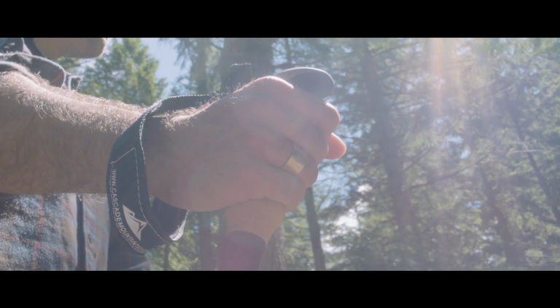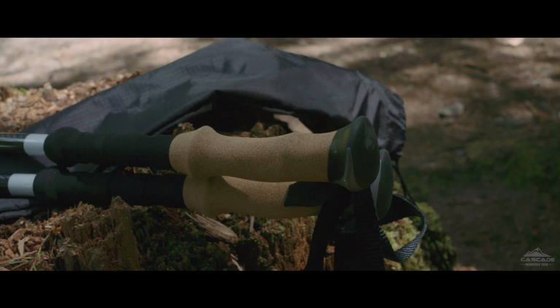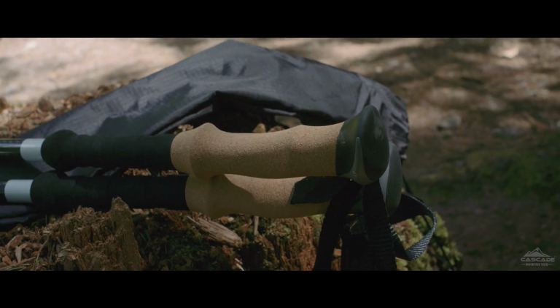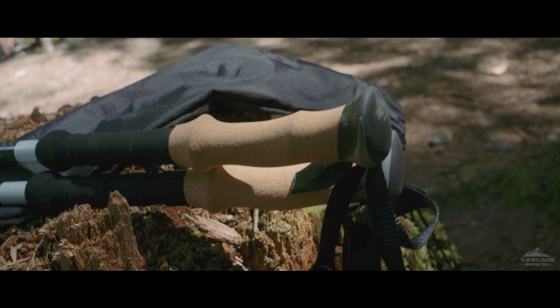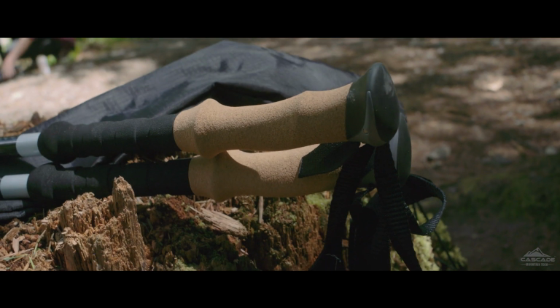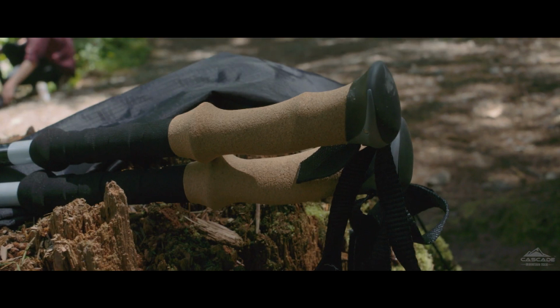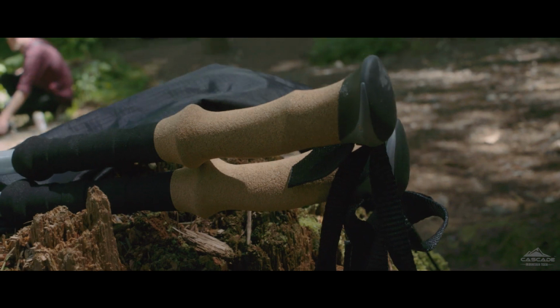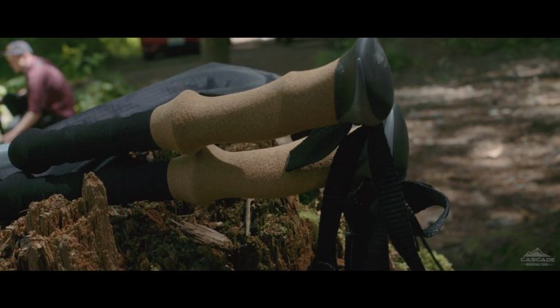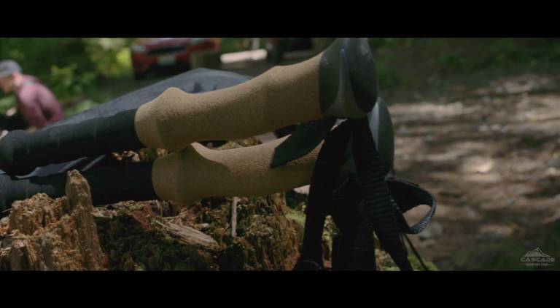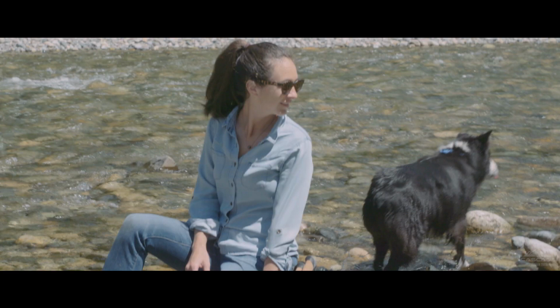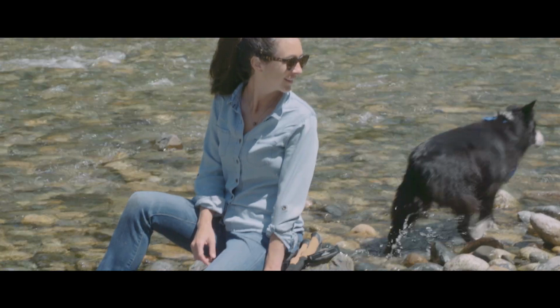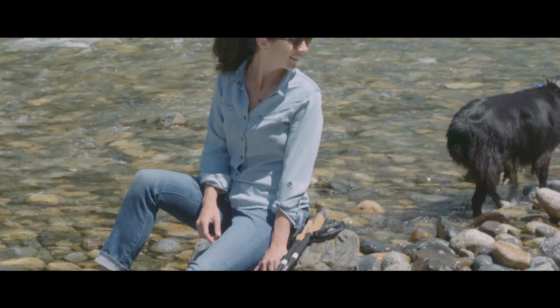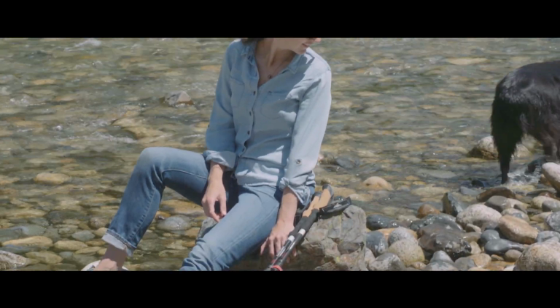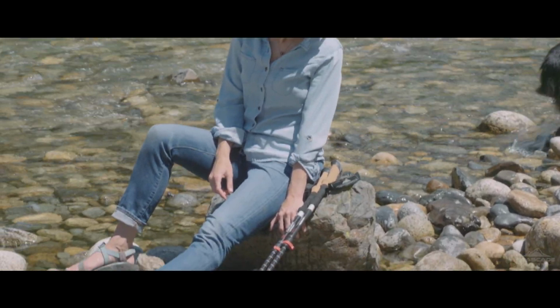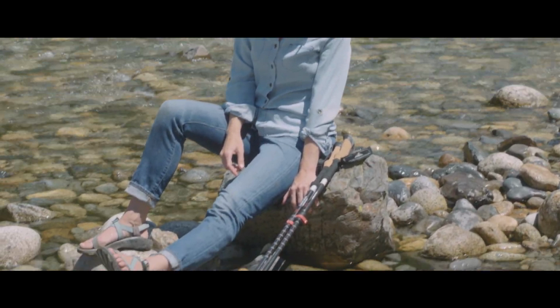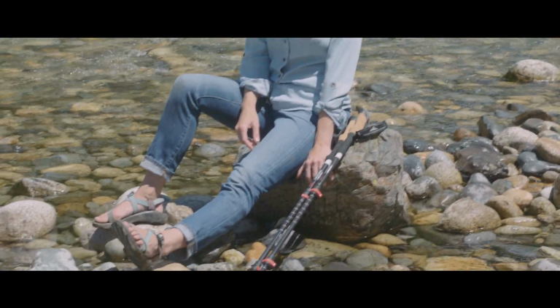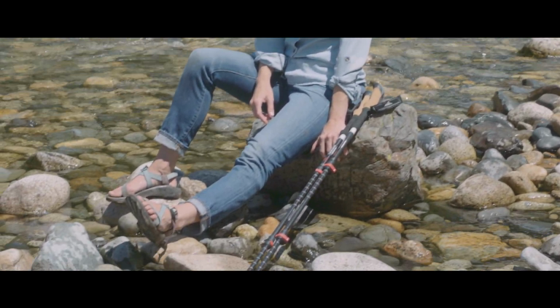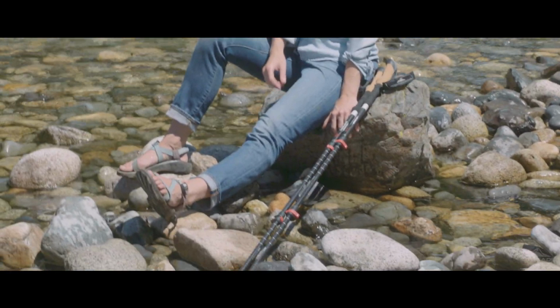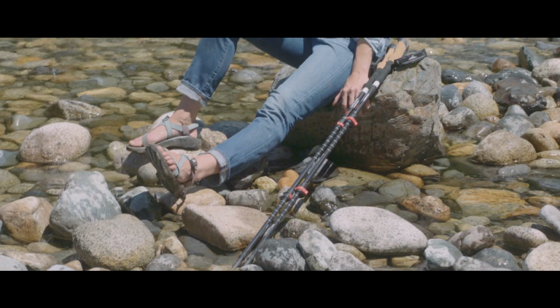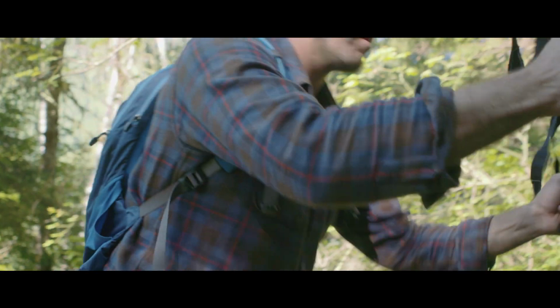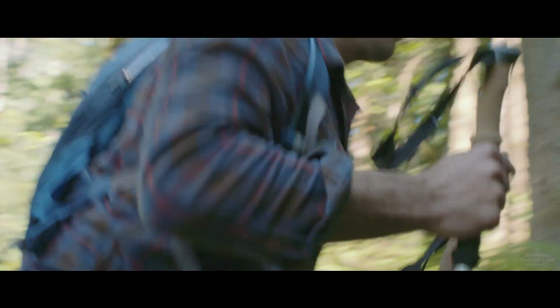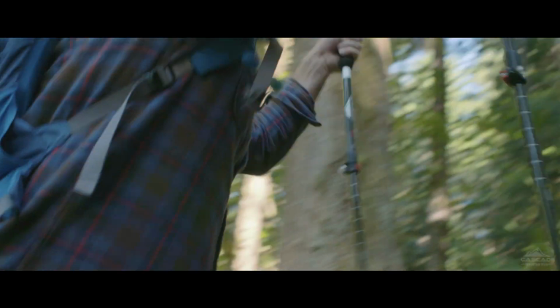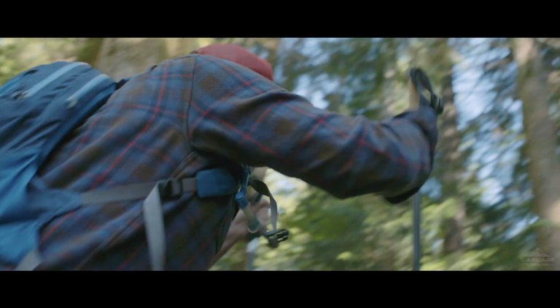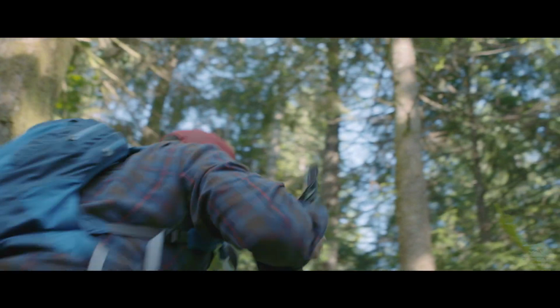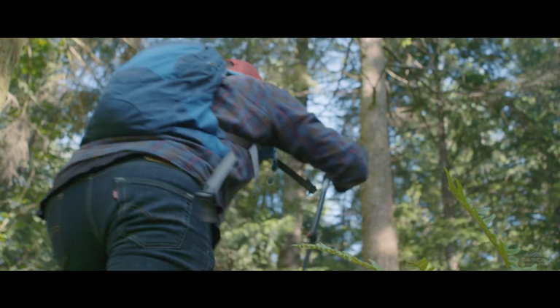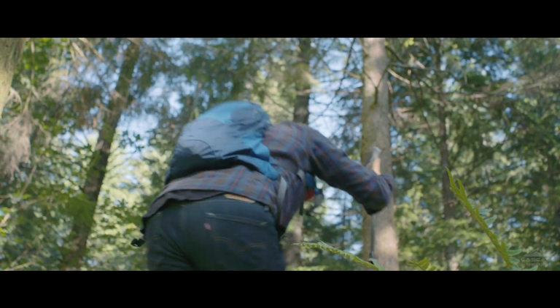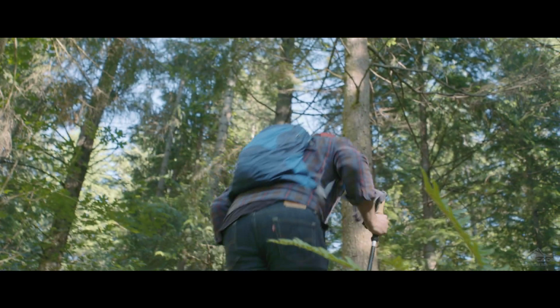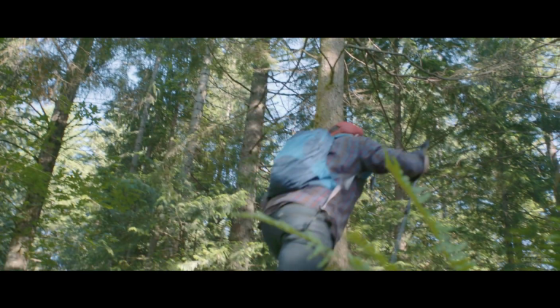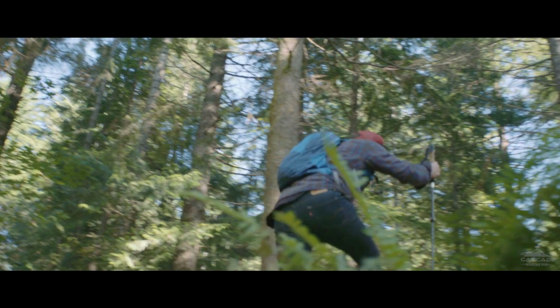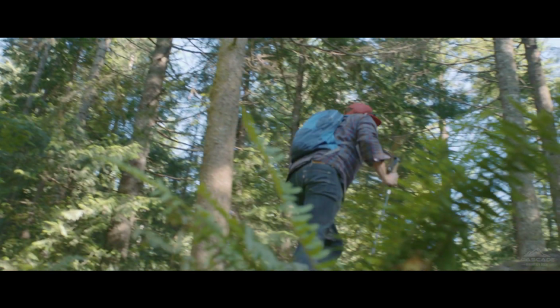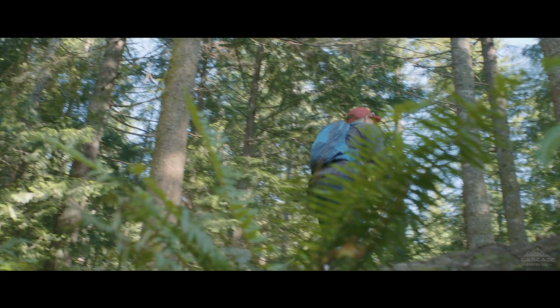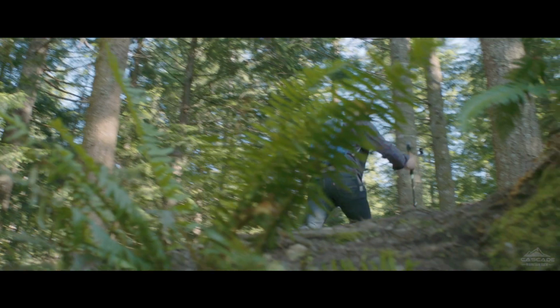Breathable and moldable cork grips with adjustable wrist straps are fitted to the top of each pole to help you keep a firm grasp, even if your hands get wet. We've also included an extended lower foam grip to keep your hands comfortable when trekking up a steeper slope.